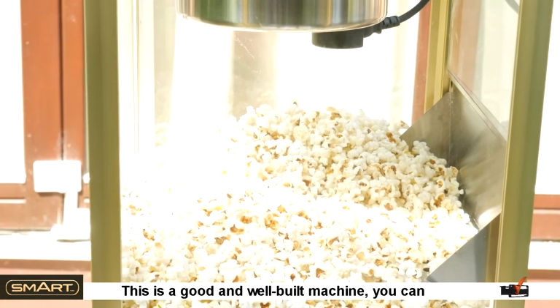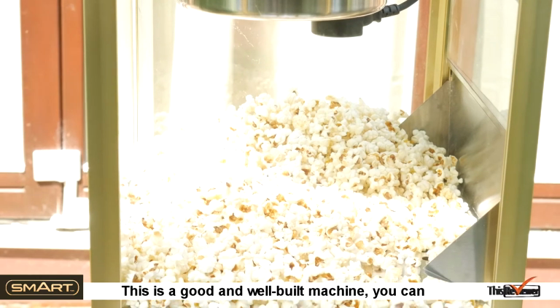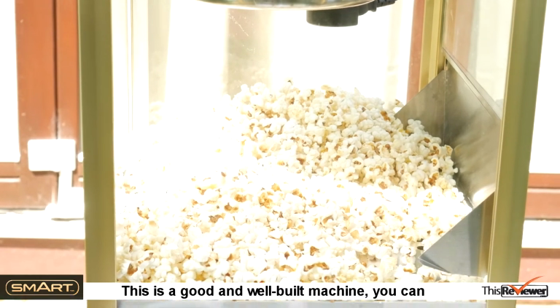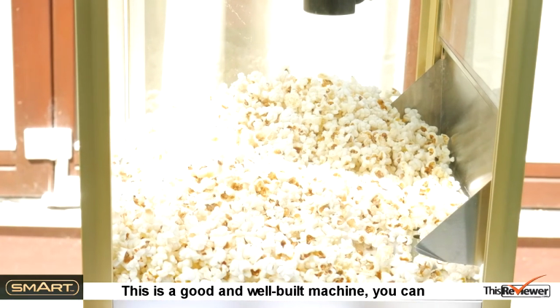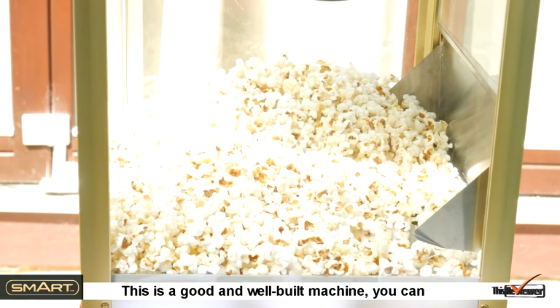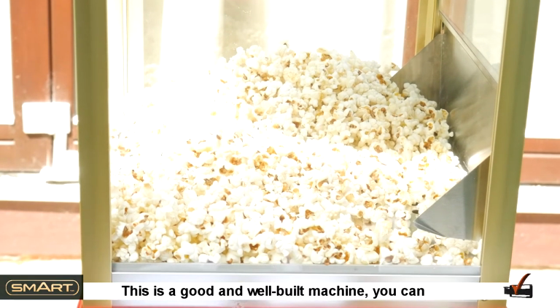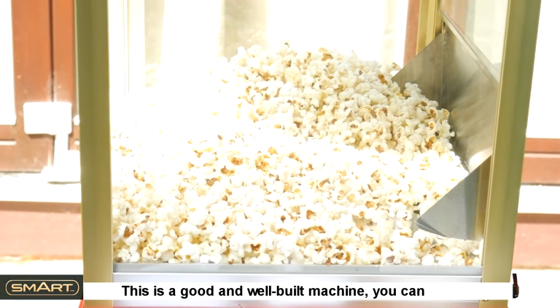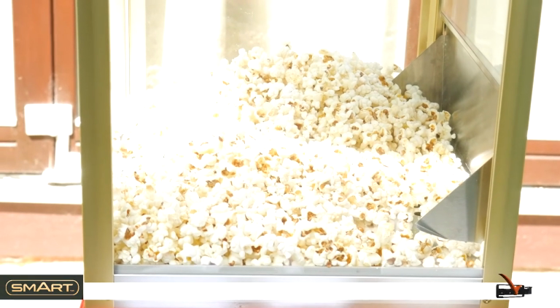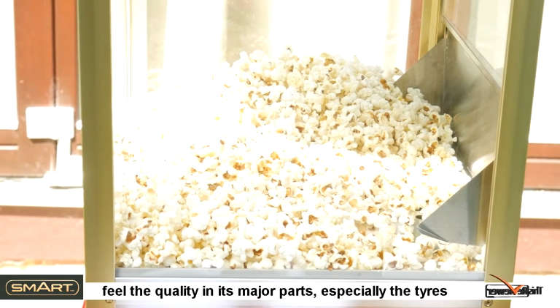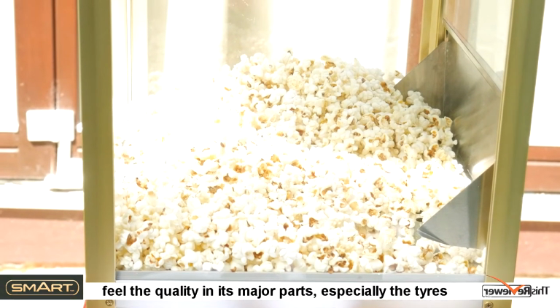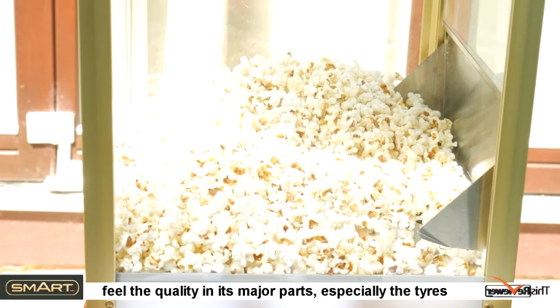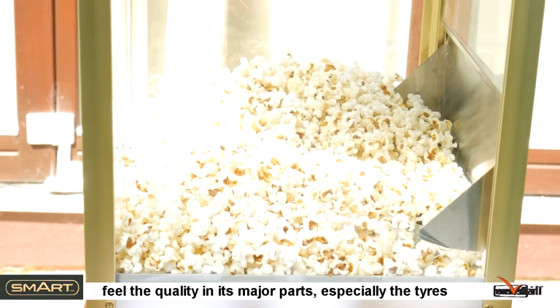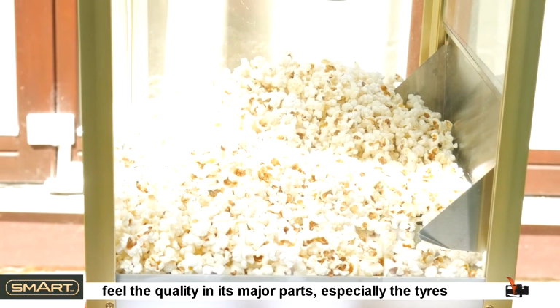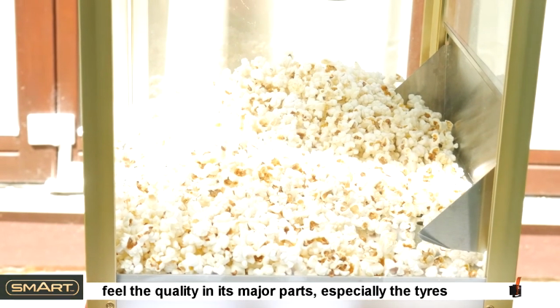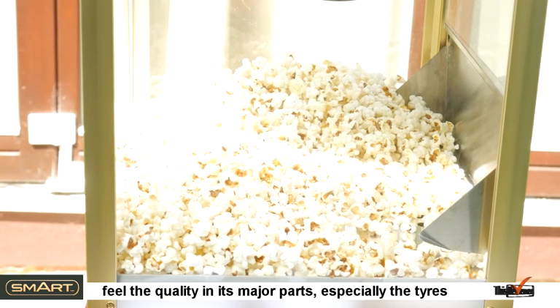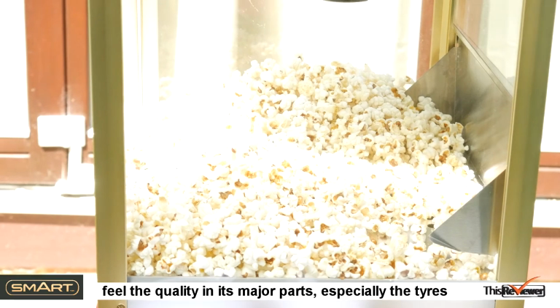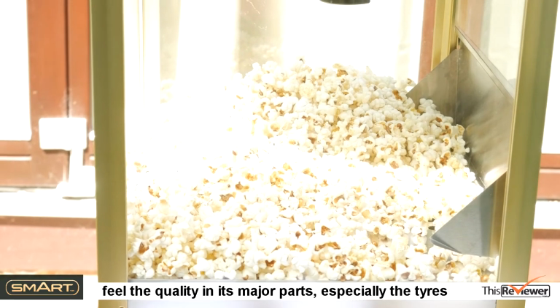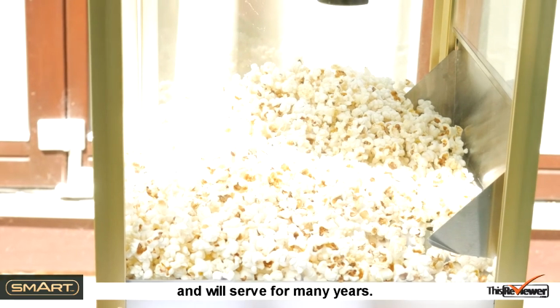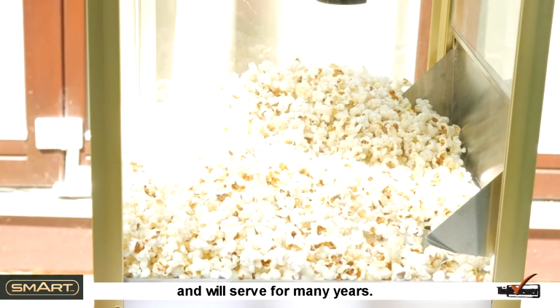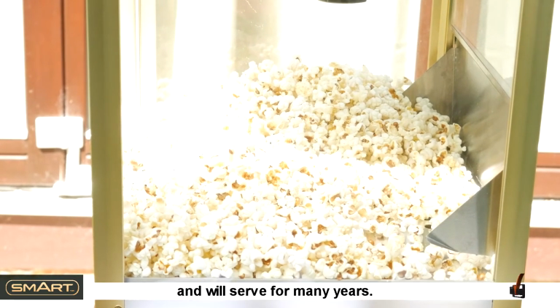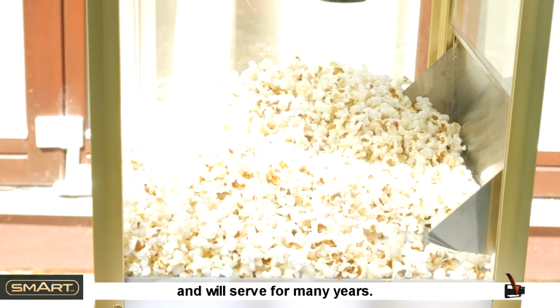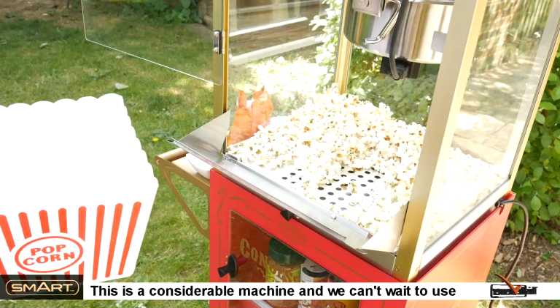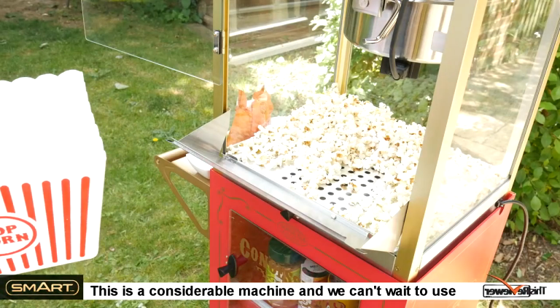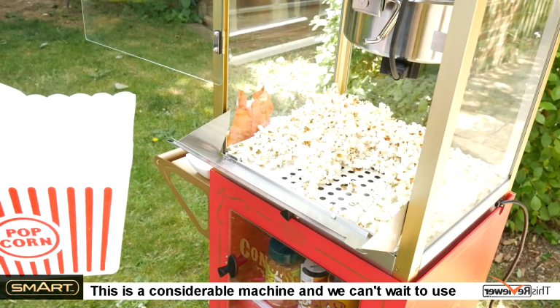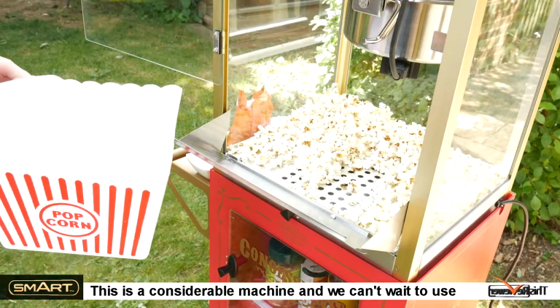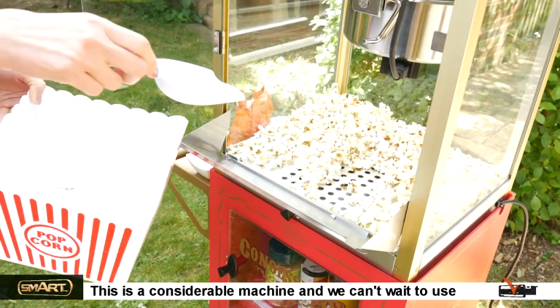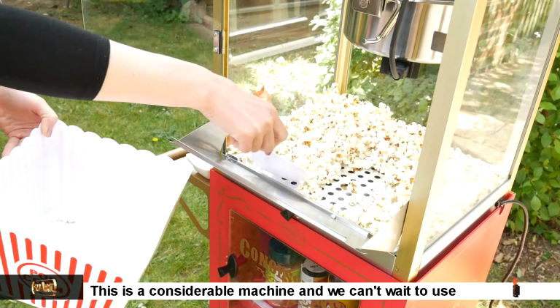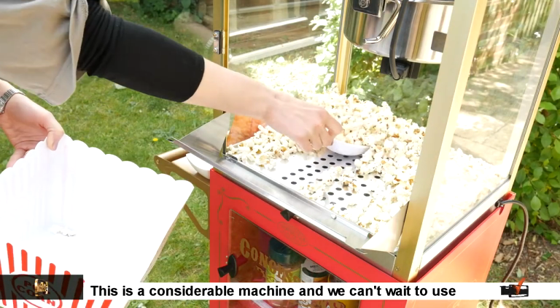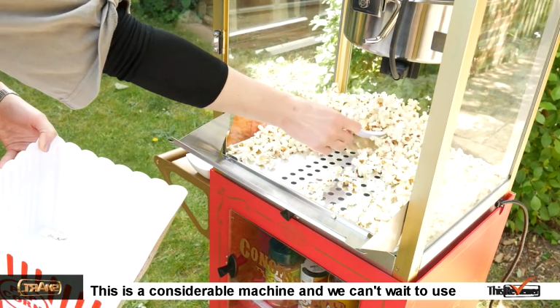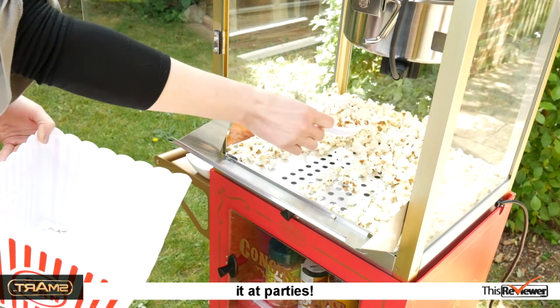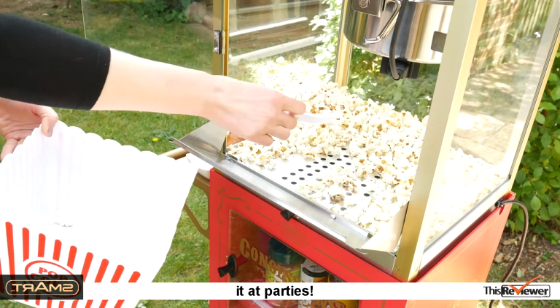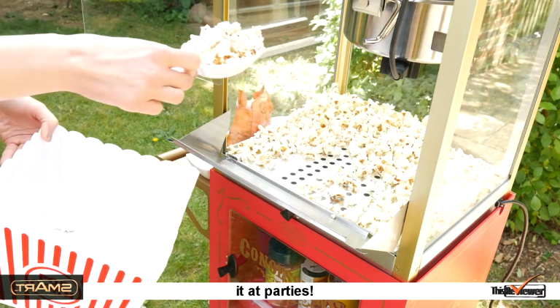This is a good and well-built machine. You can feel the quality in its major parts, and it will serve for many years. This is a considerable machine — we can't wait to use it and party.